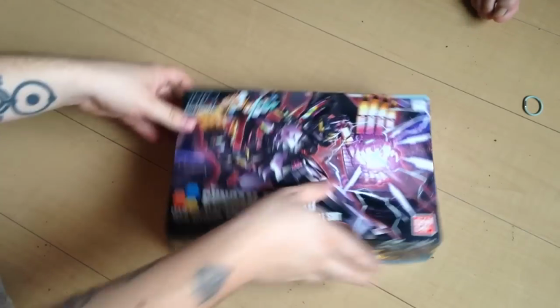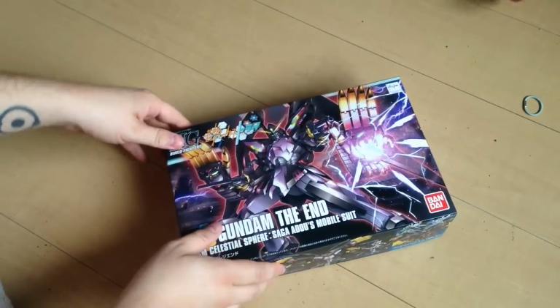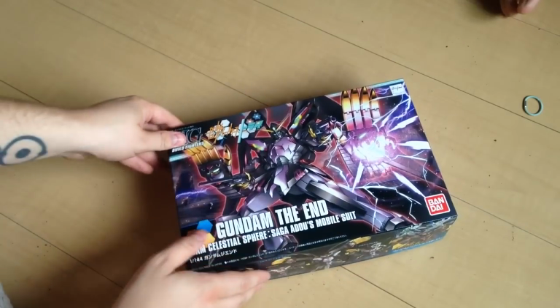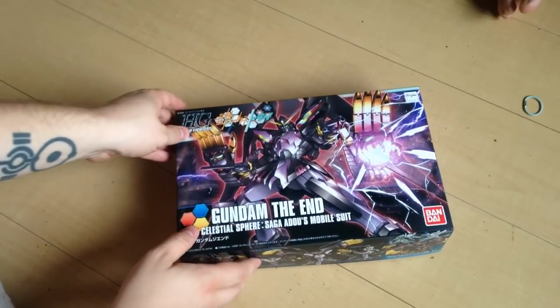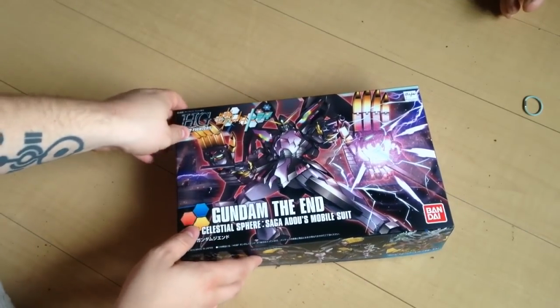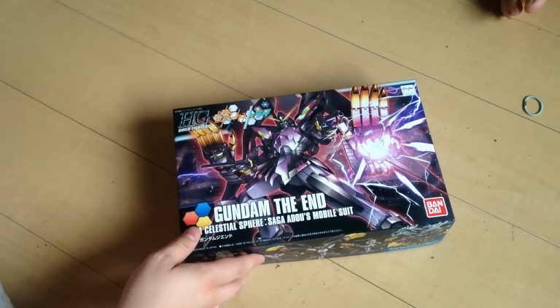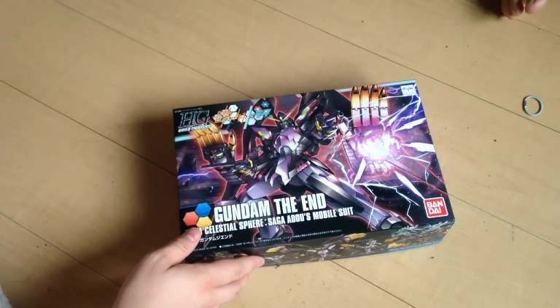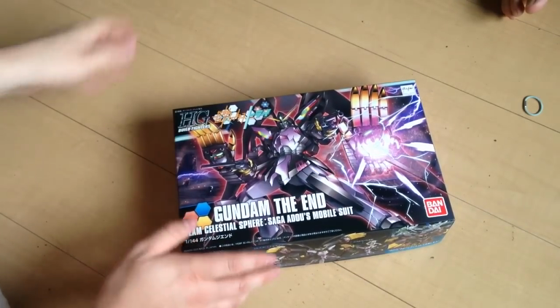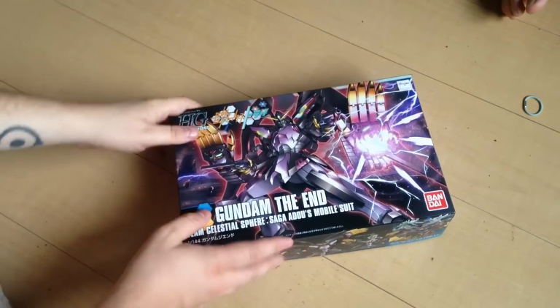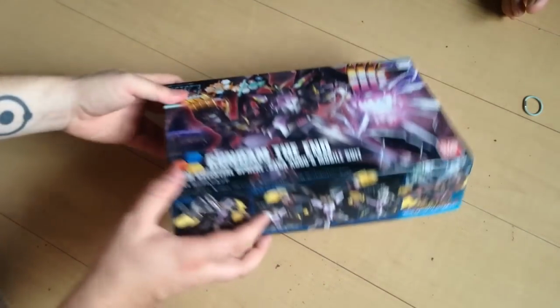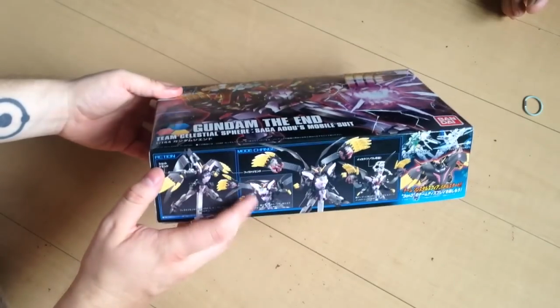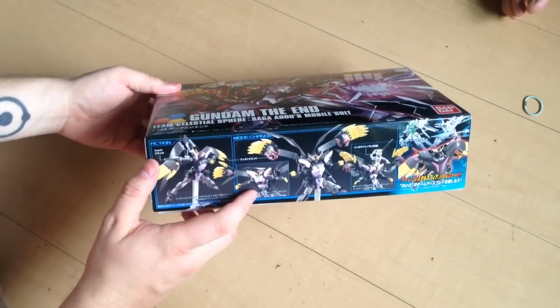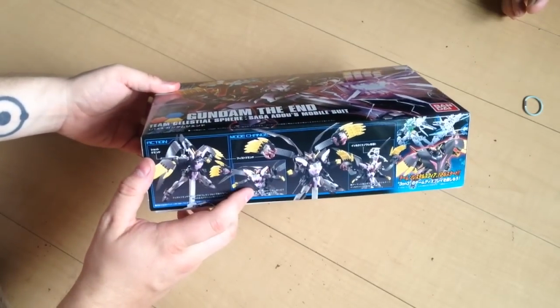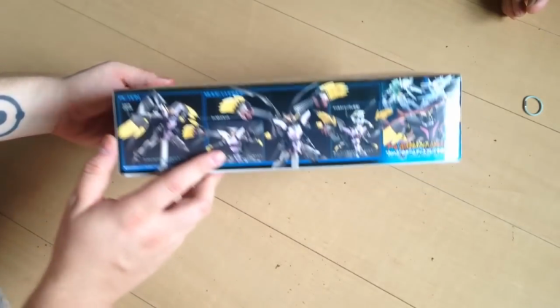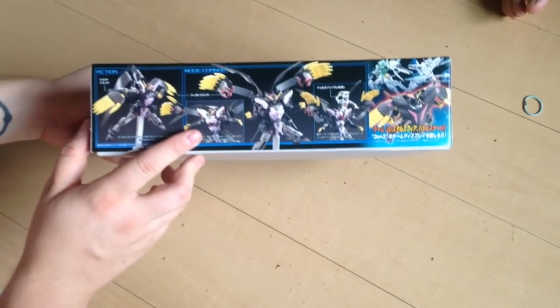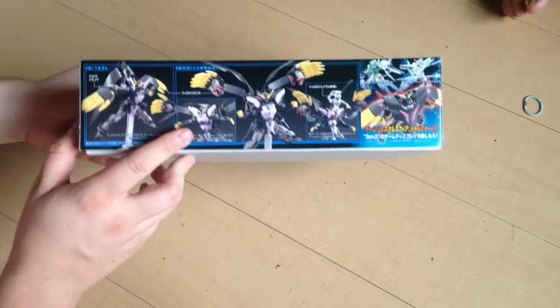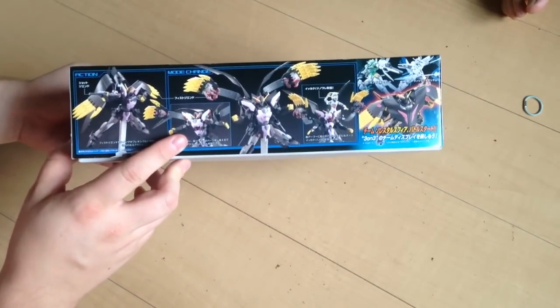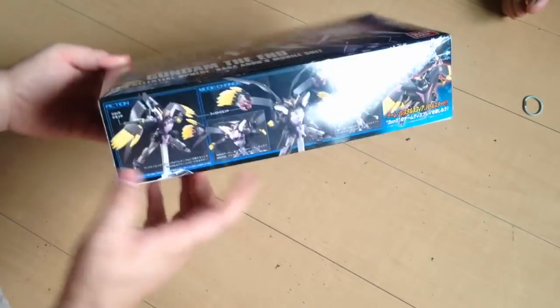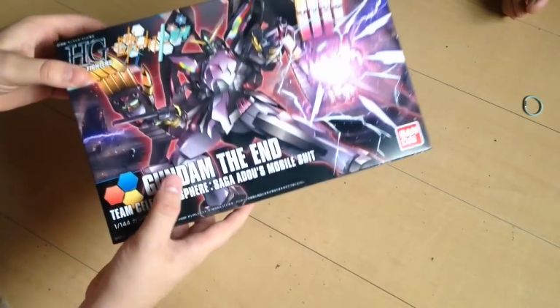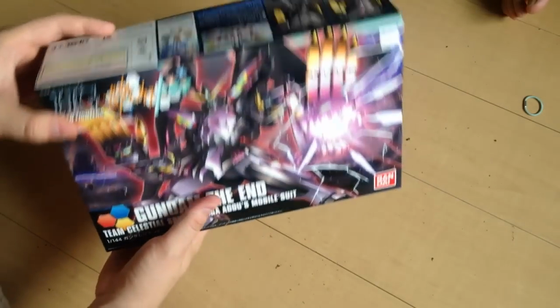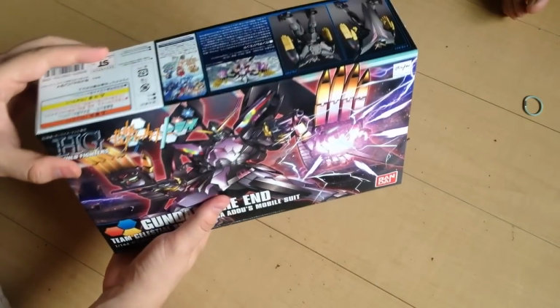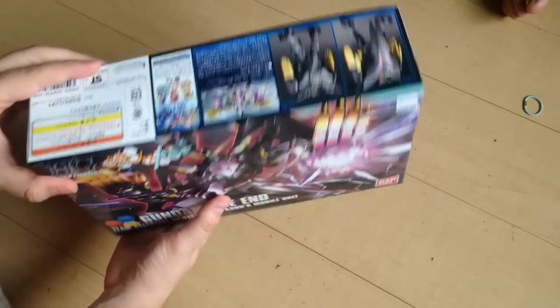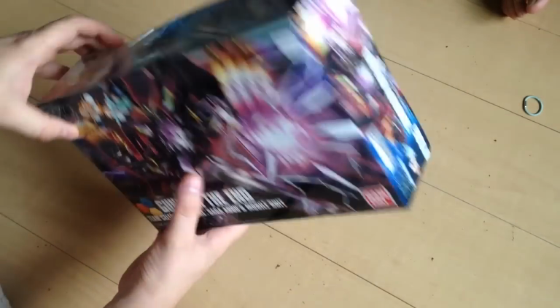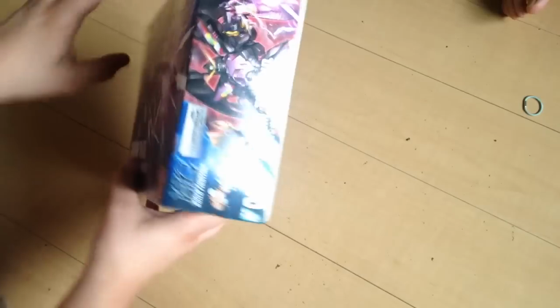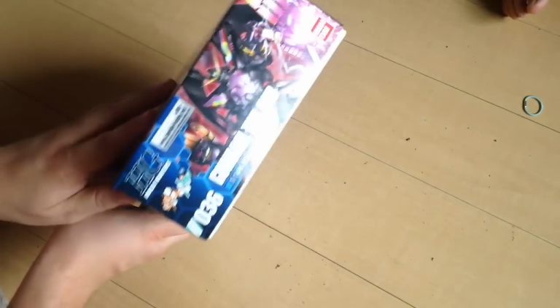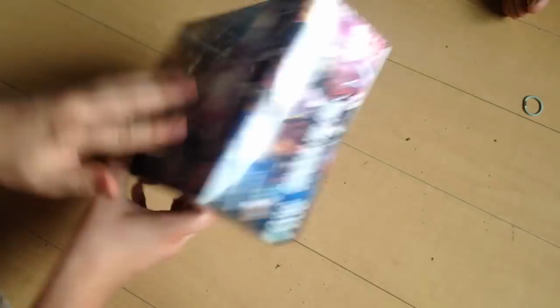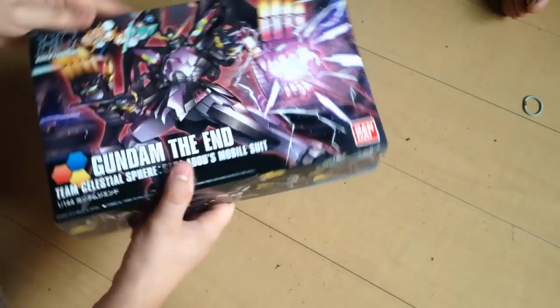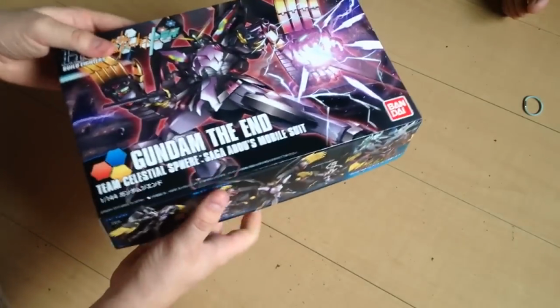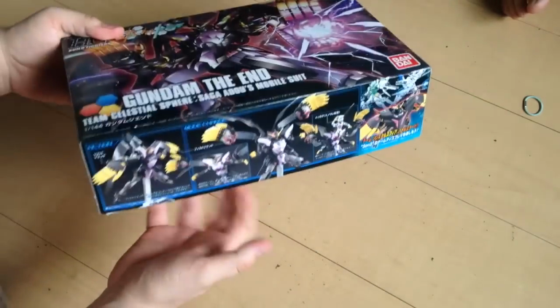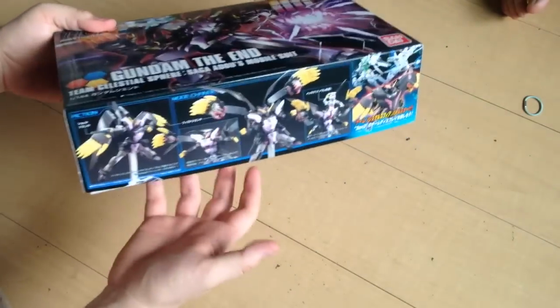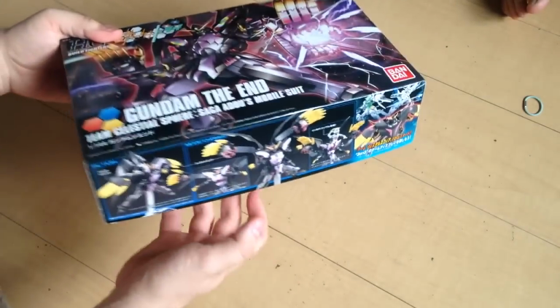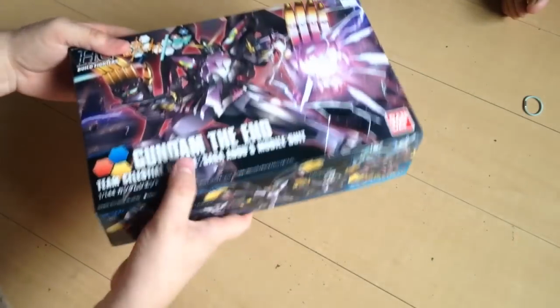Here's our box art. It's a big kit — it actually was a little bit more than any of the other basic Build Fighters kits because it's got a lot of stuff going on.